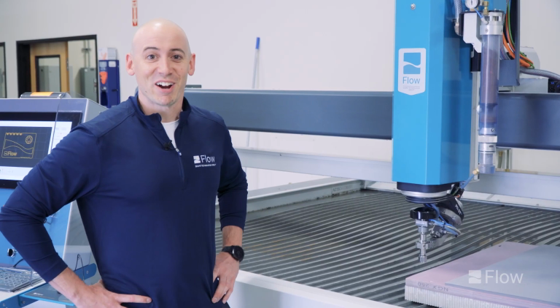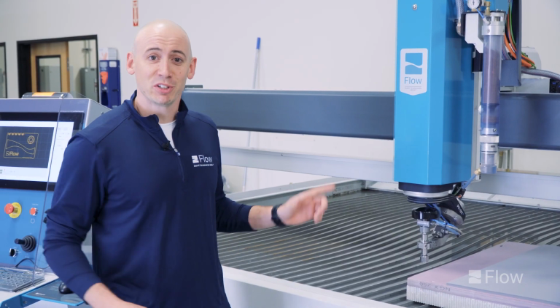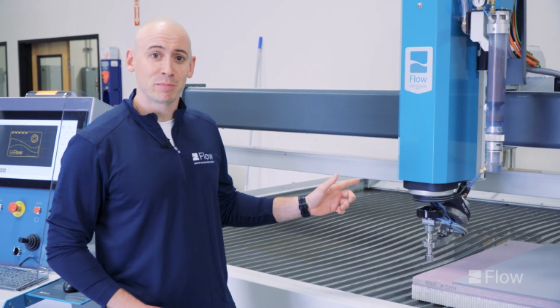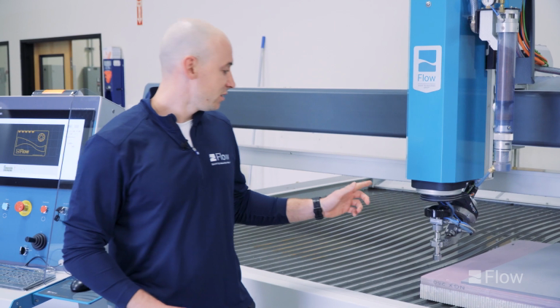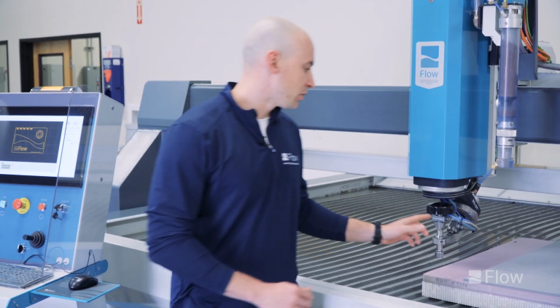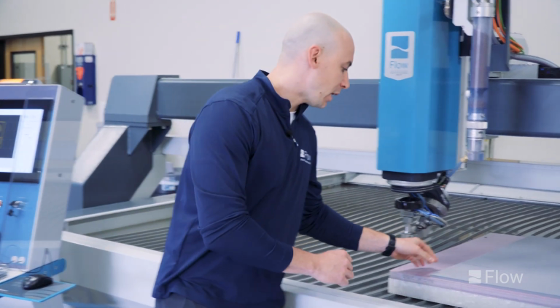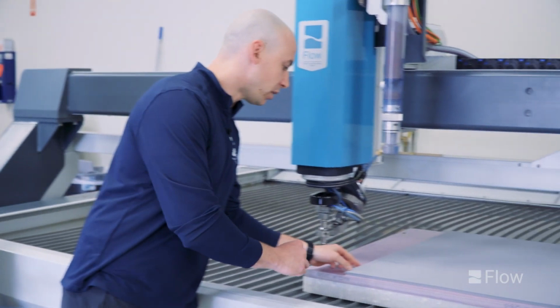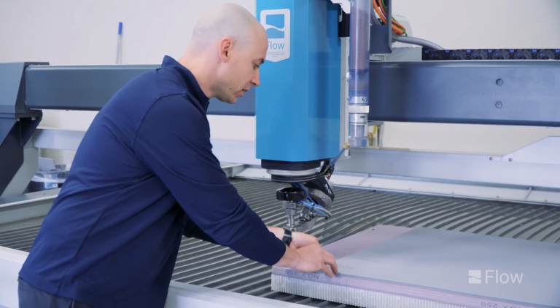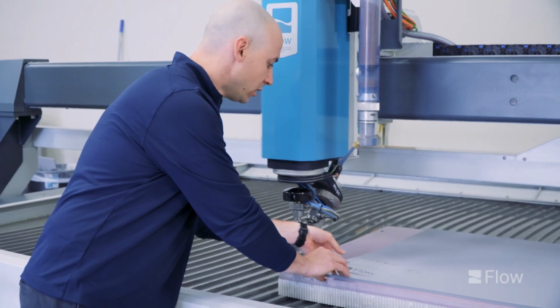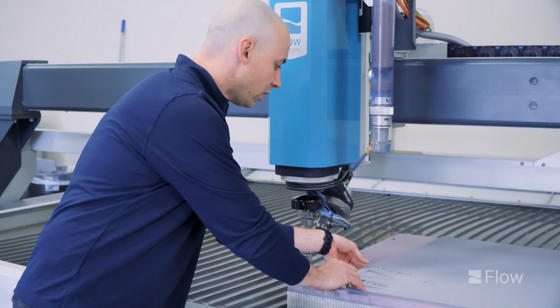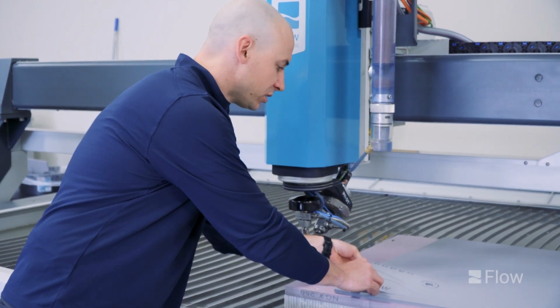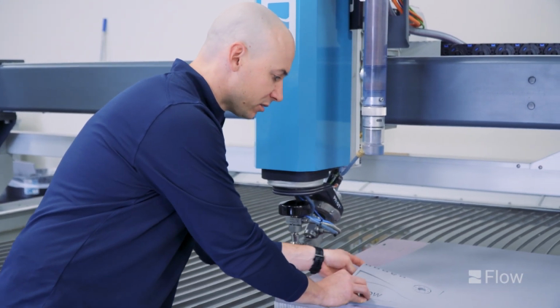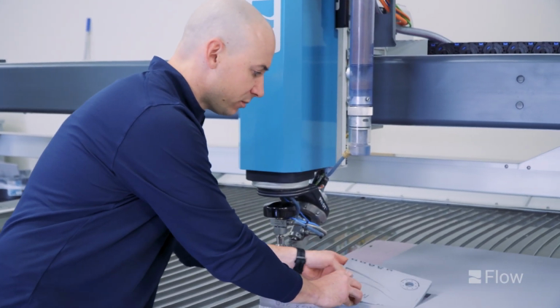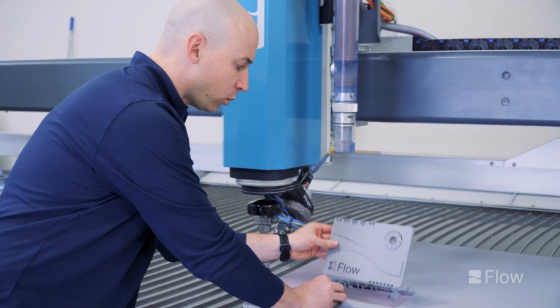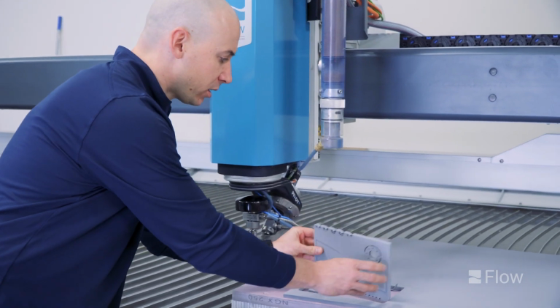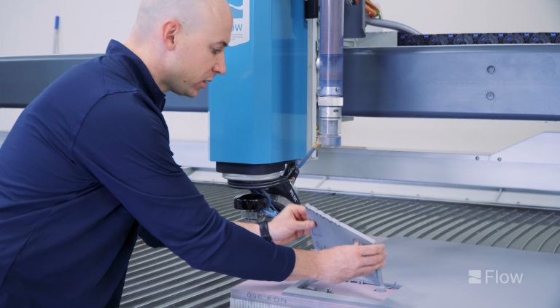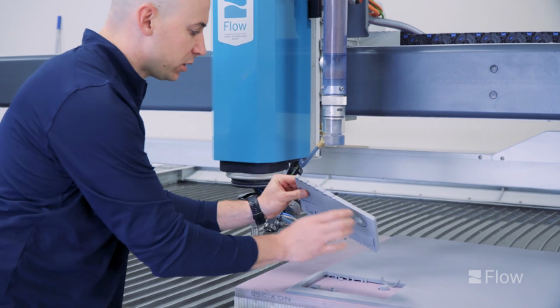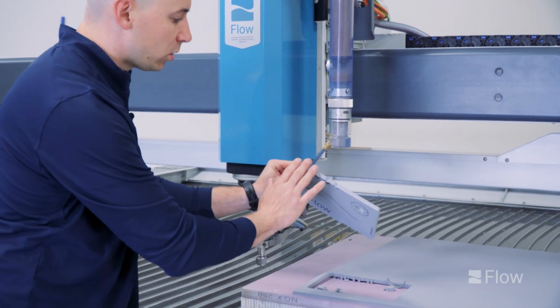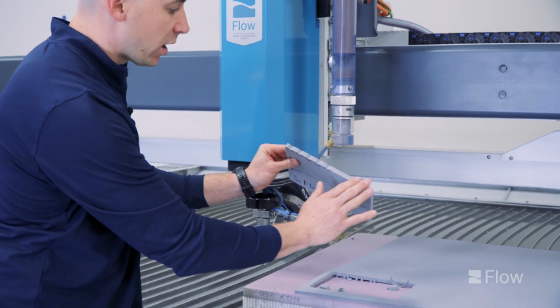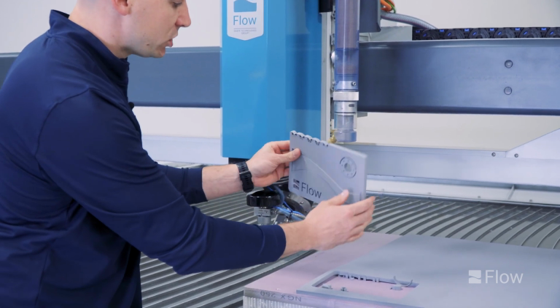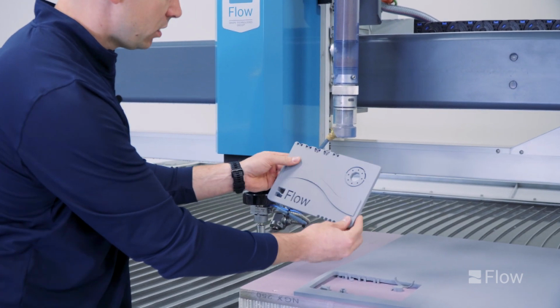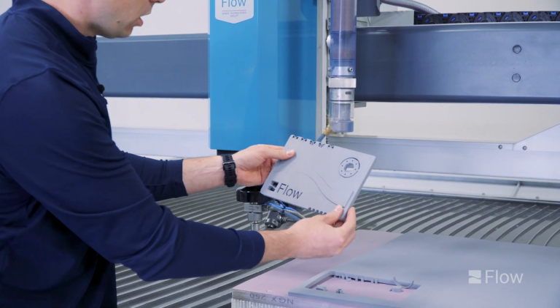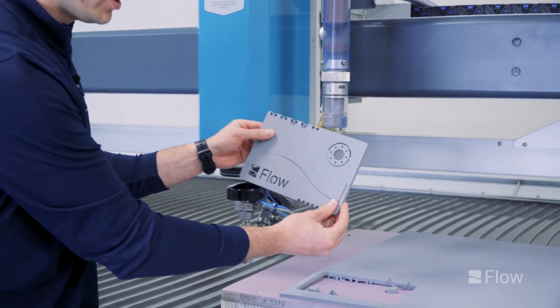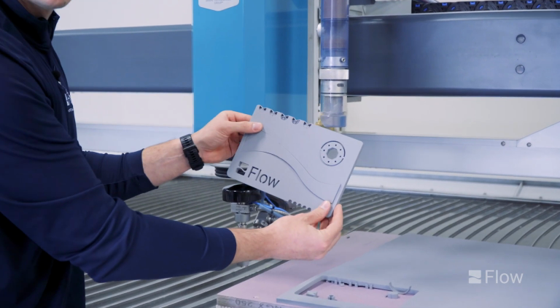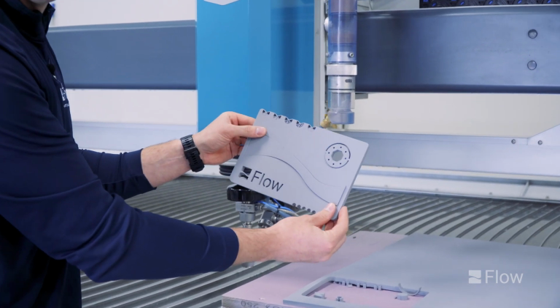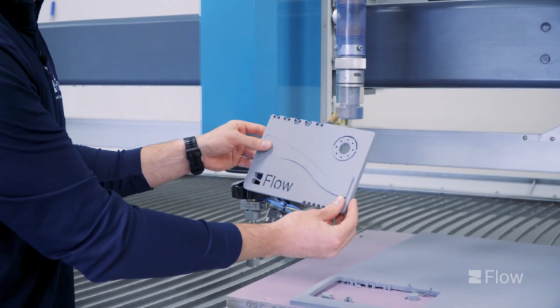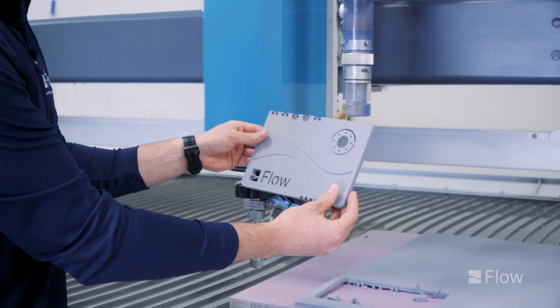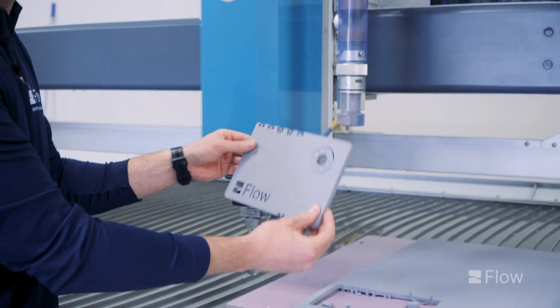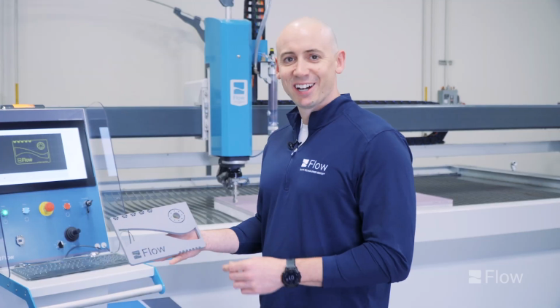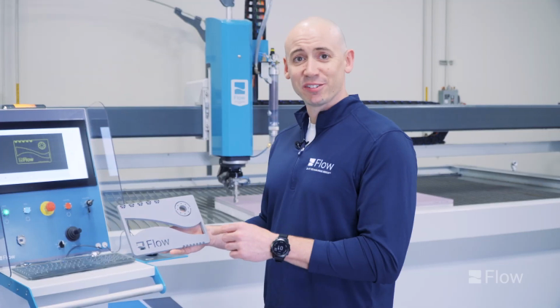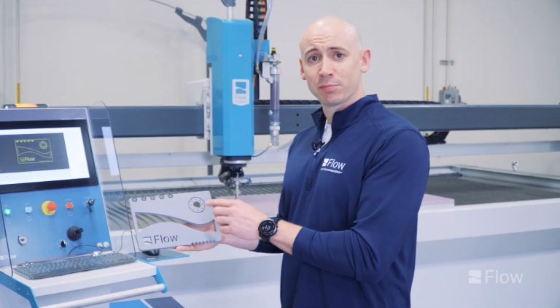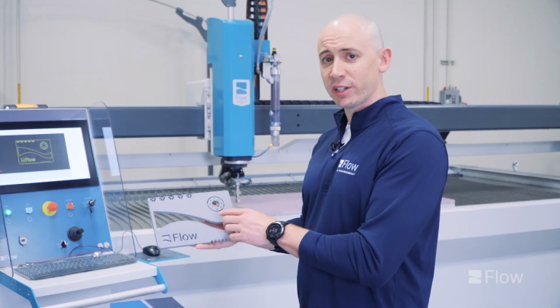All right, so we just wrapped up cutting. We're gonna pop this part out here — as you can see there's very little water here, and this is gonna be the edge quality coming right off the machine. We're gonna go ahead and get this cleaned up and then we'll be right back. All right, so we got this part all cleaned up.